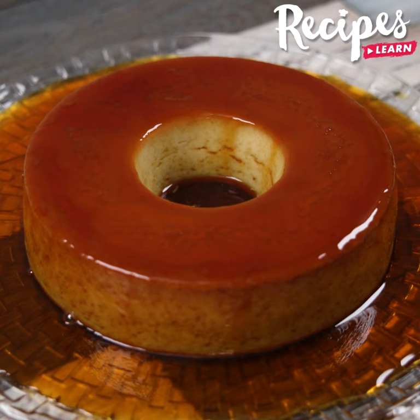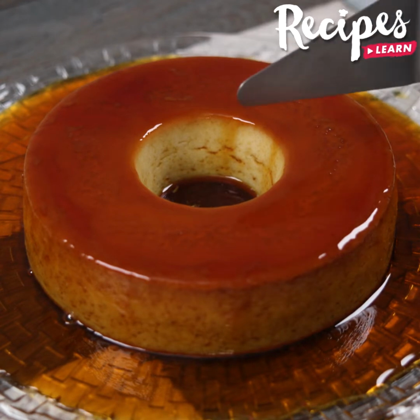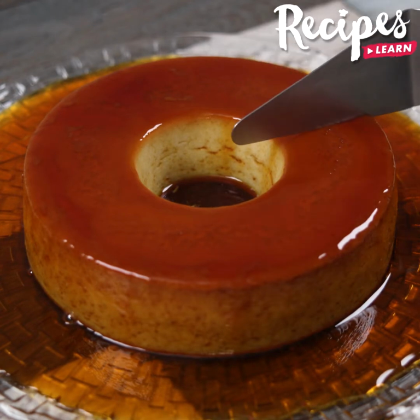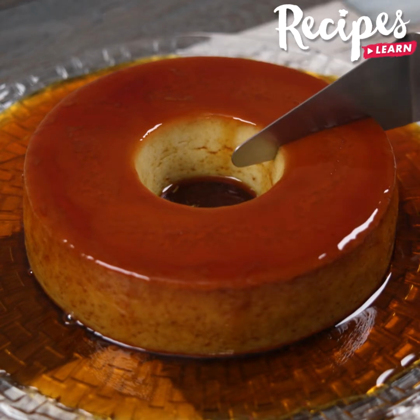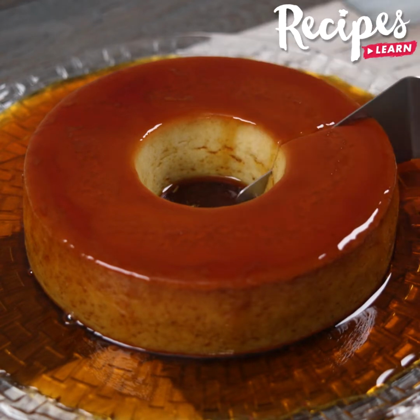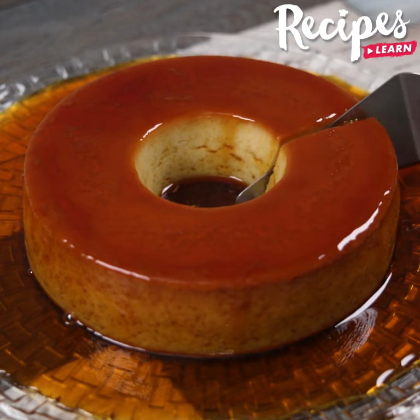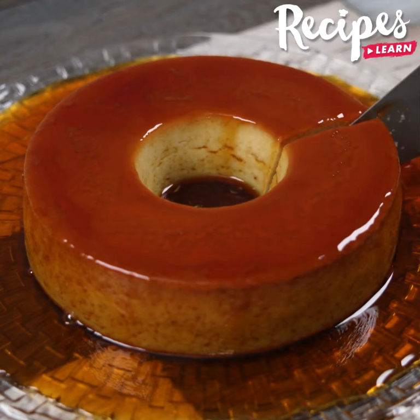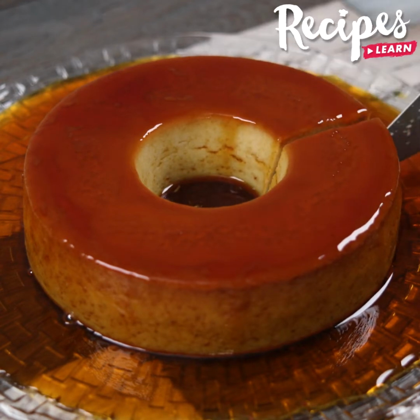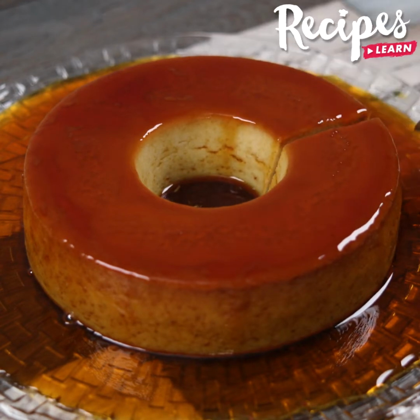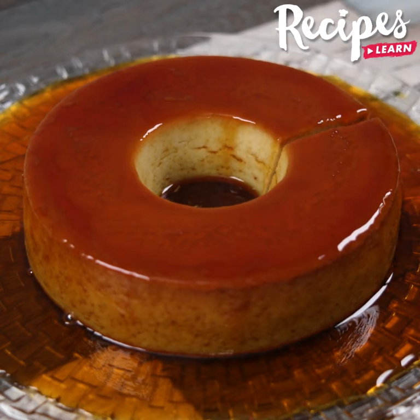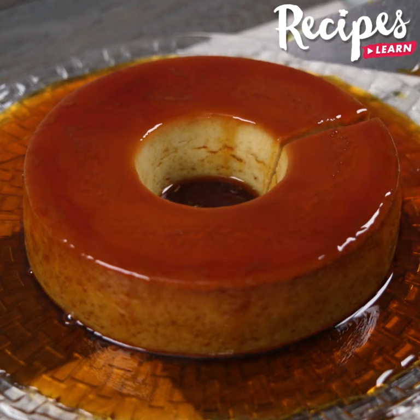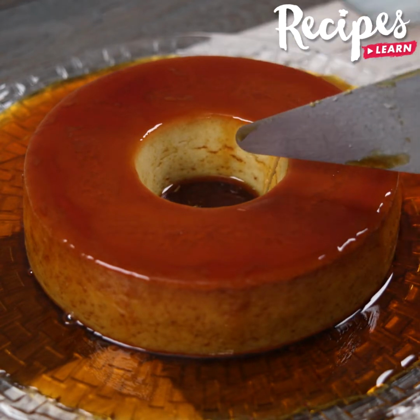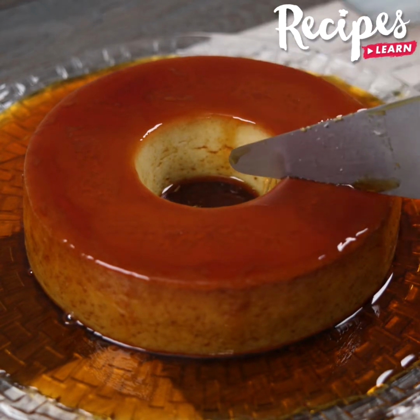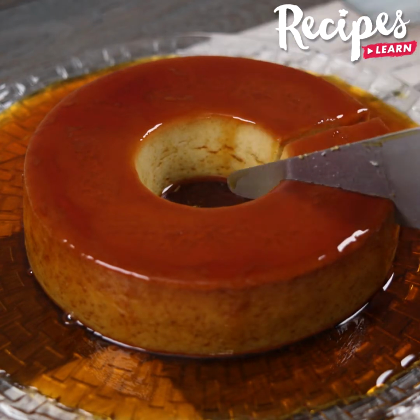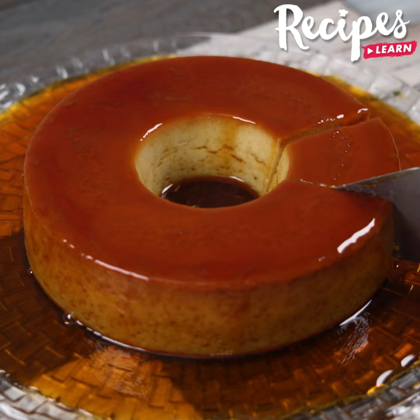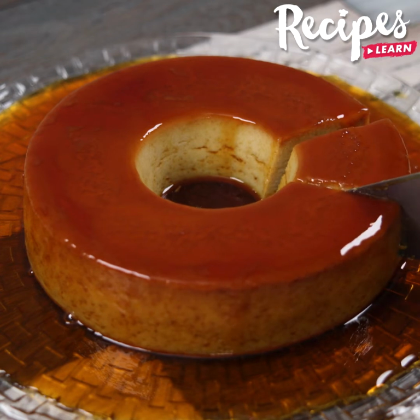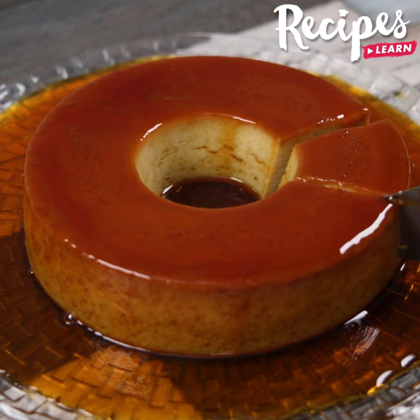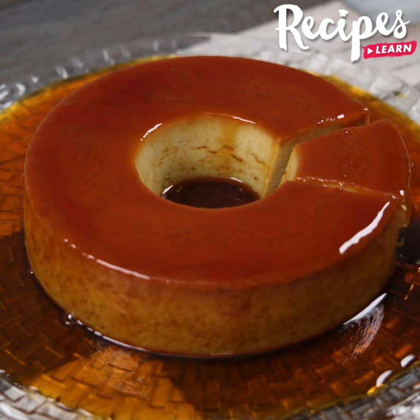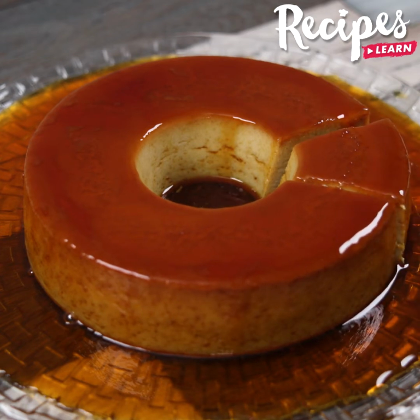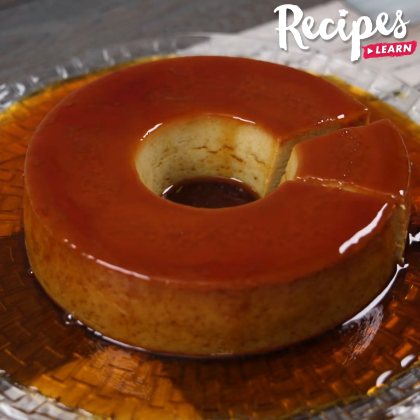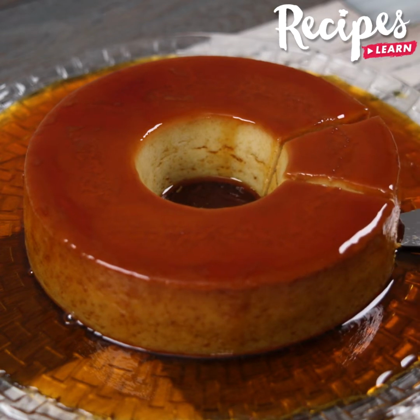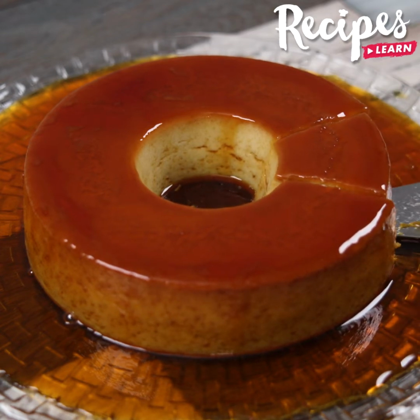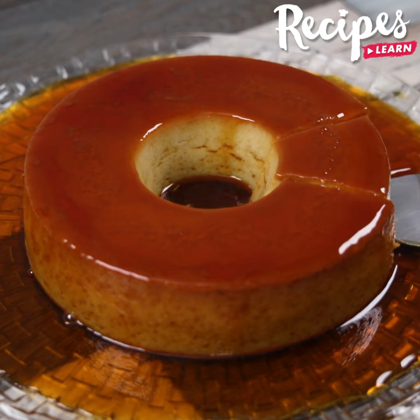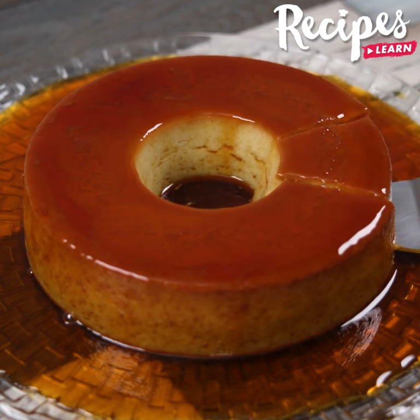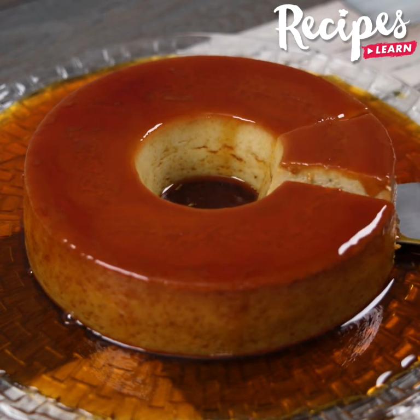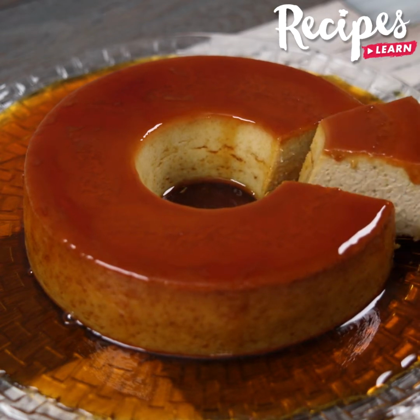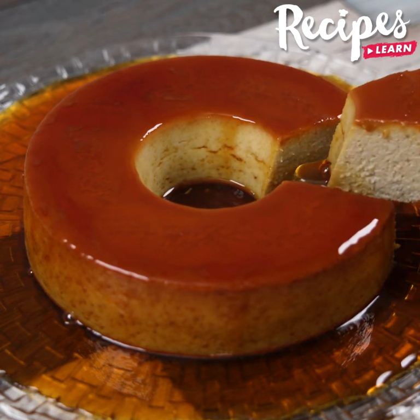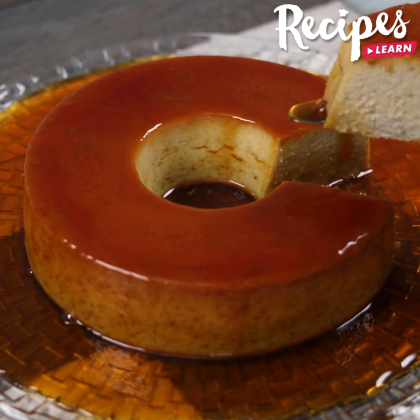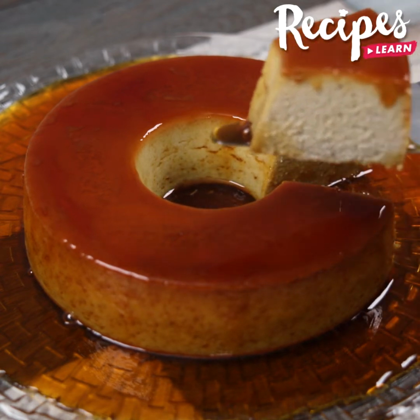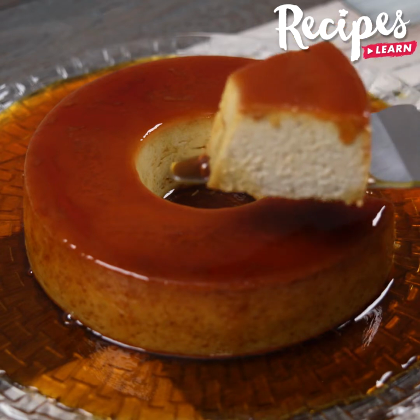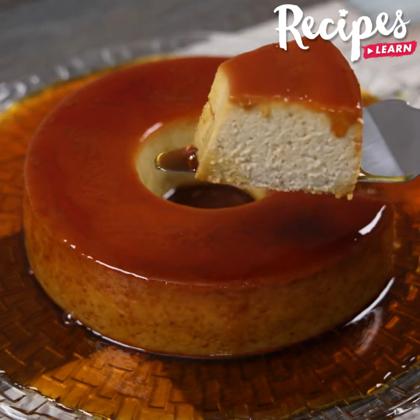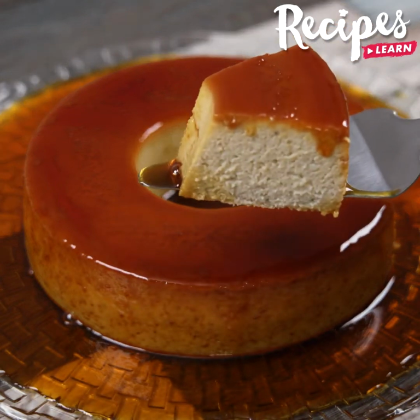Our recipe is ready! Look how practical and delicious it is — I'm sure you'll love this banana pudding! I hope you enjoyed this recipe. Thank you for watching the video! See you in the next one! Bye-bye!